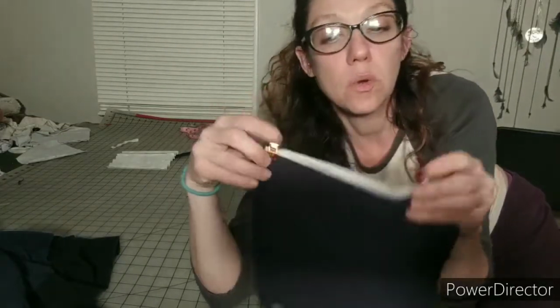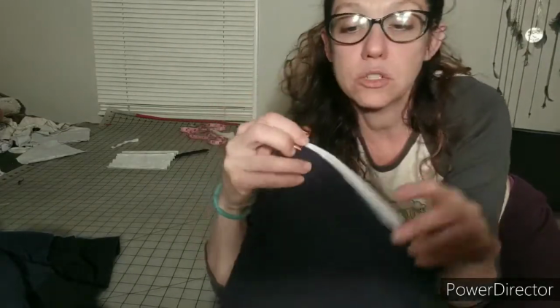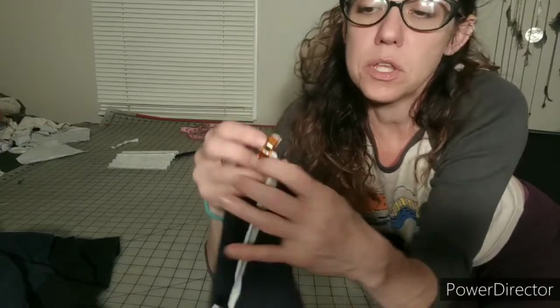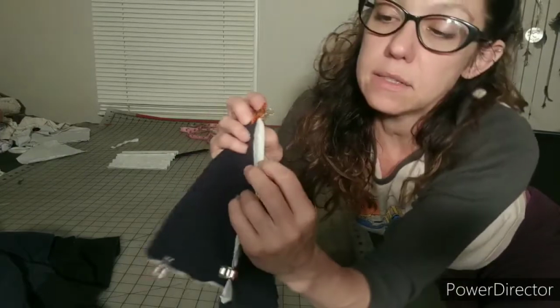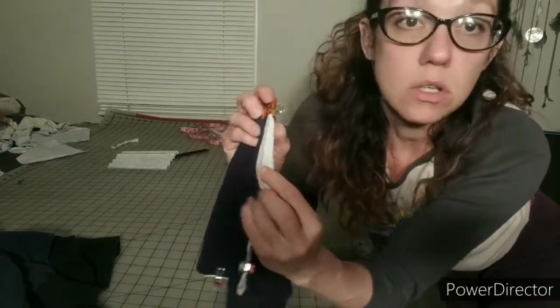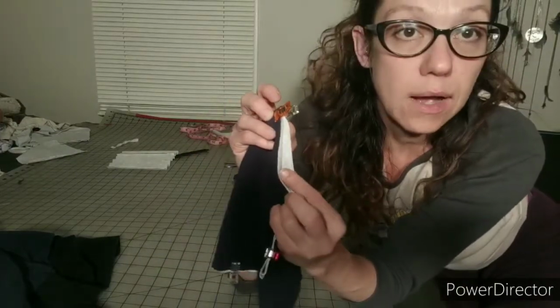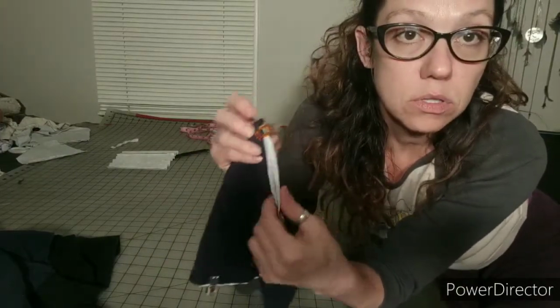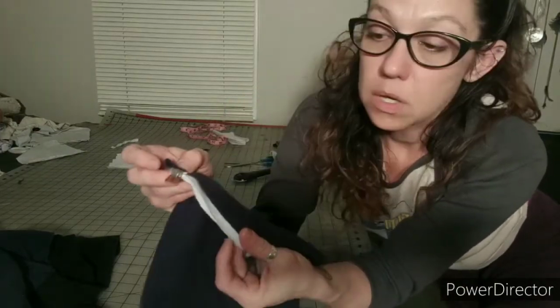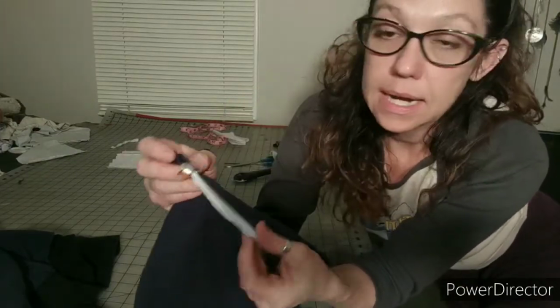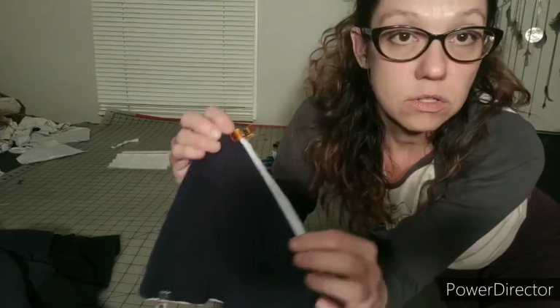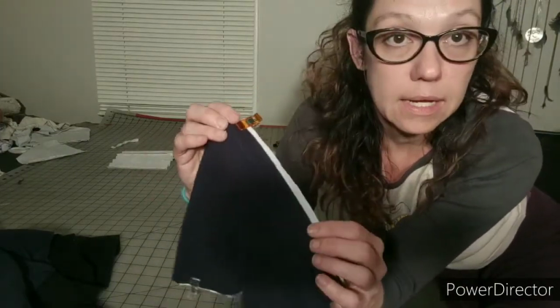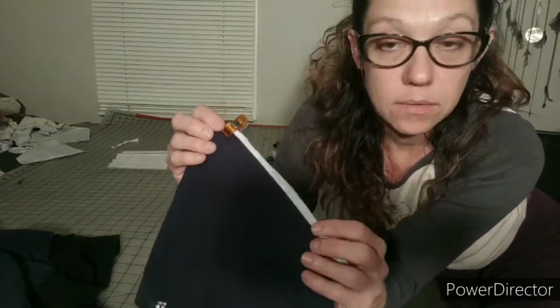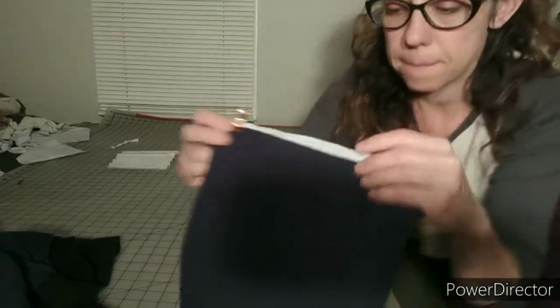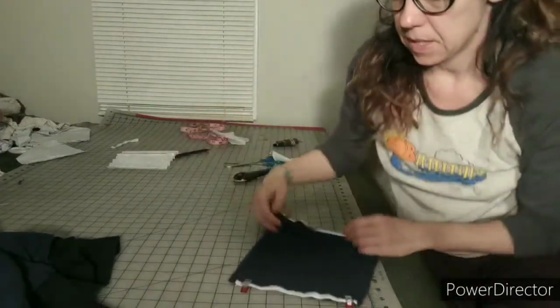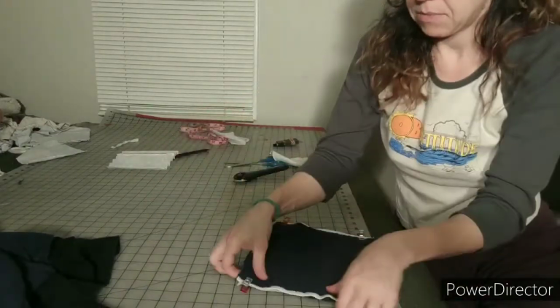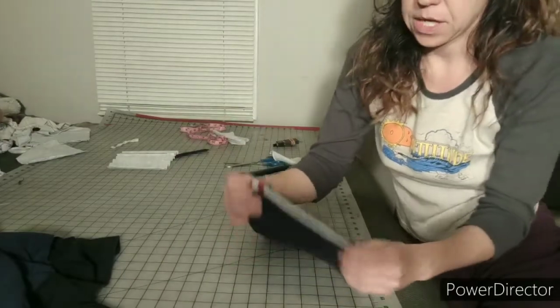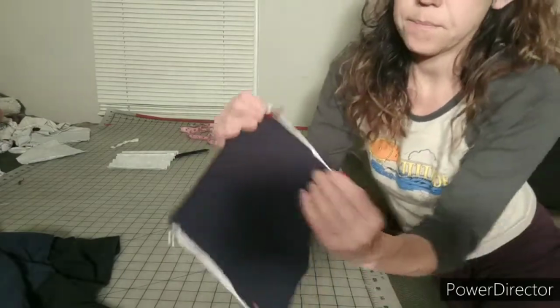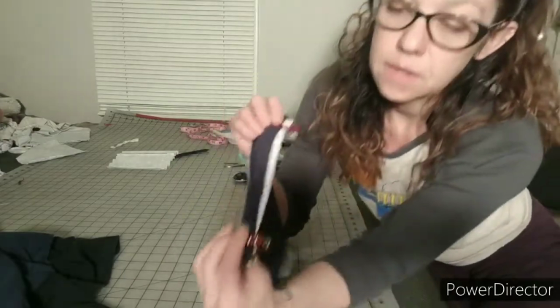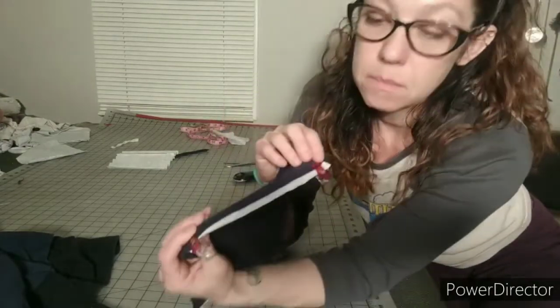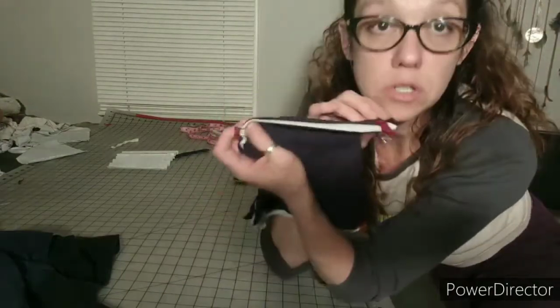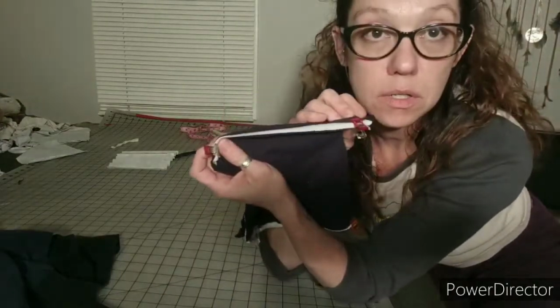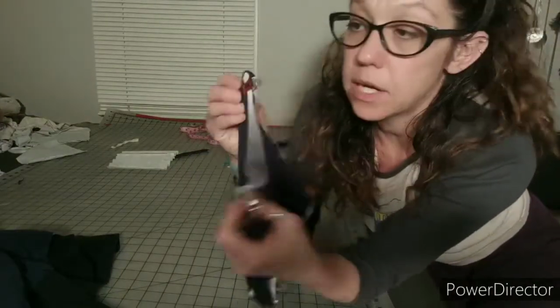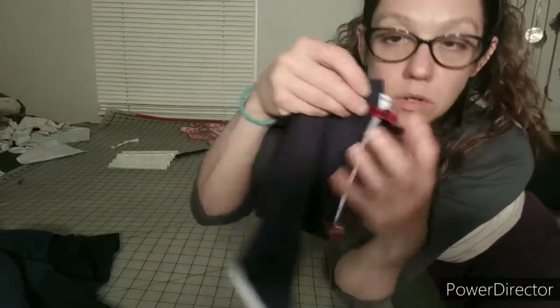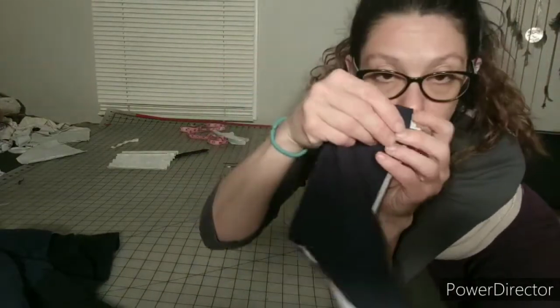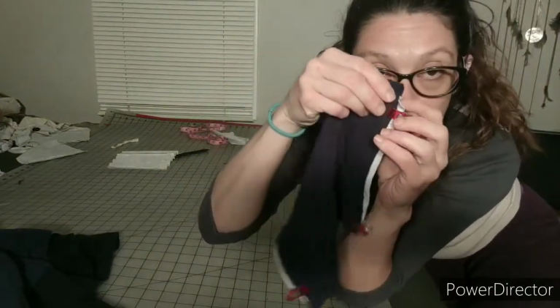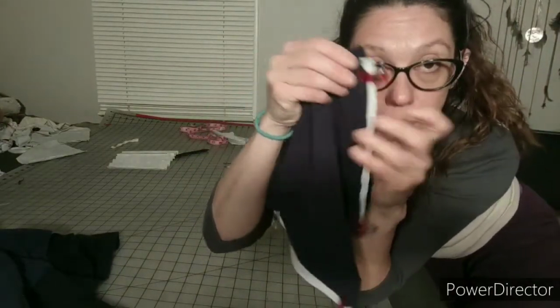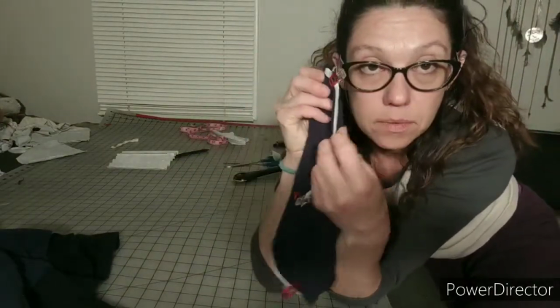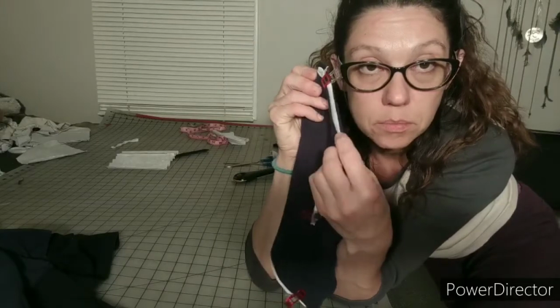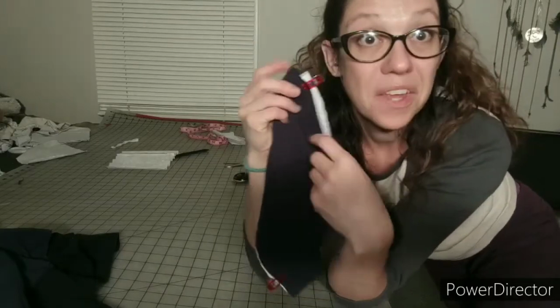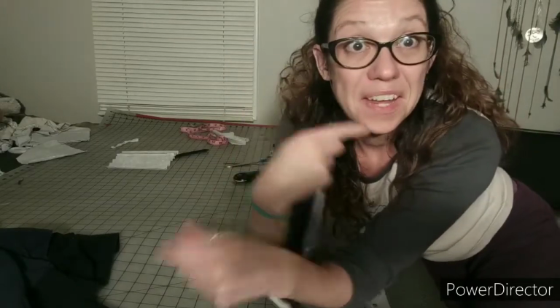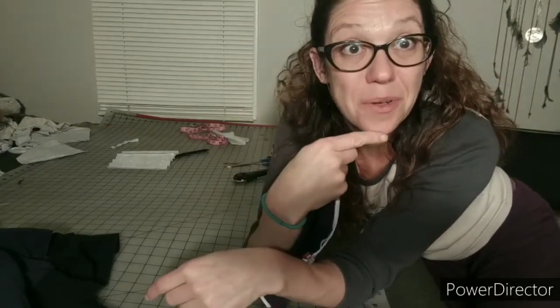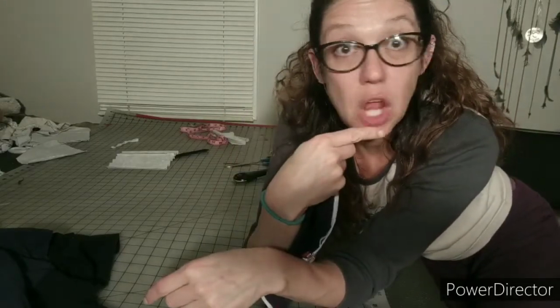You want to make sure both your ends are out and on either side. Same thing over here — make sure there's a gap. Now to the sewing machine.